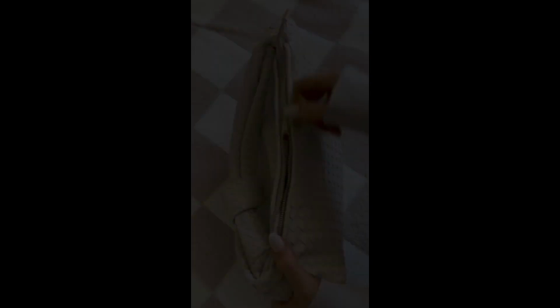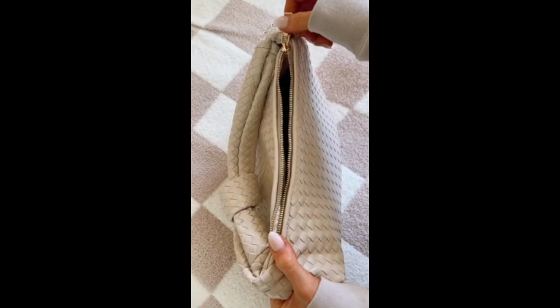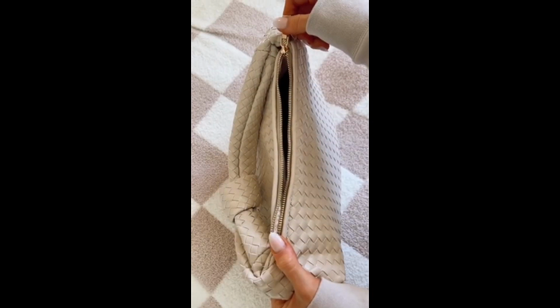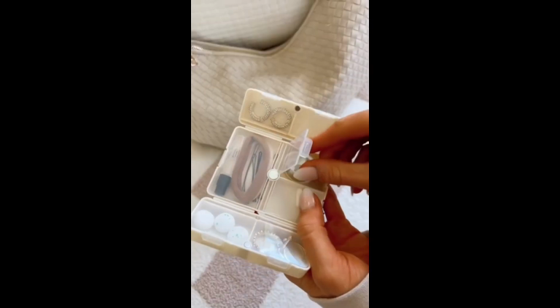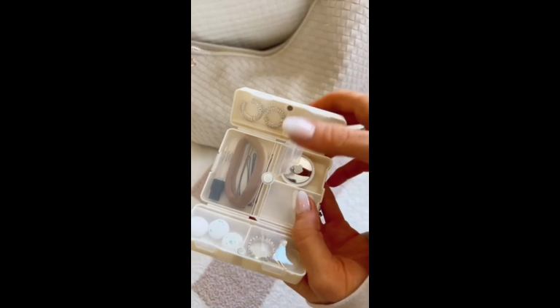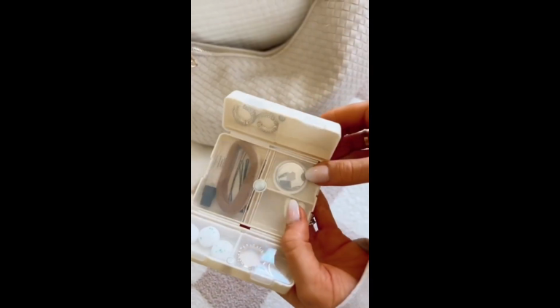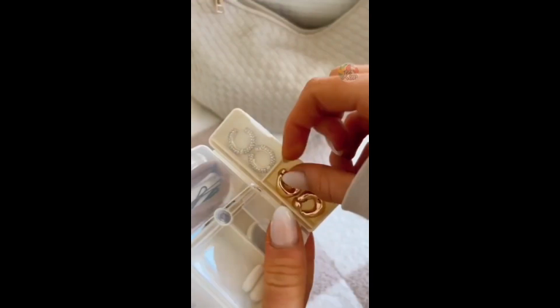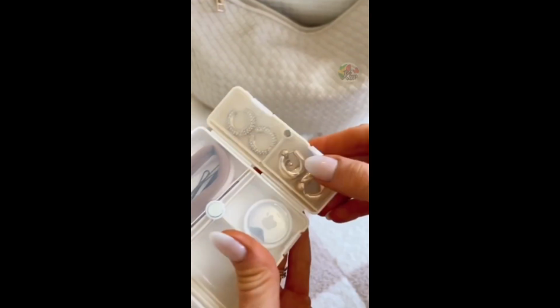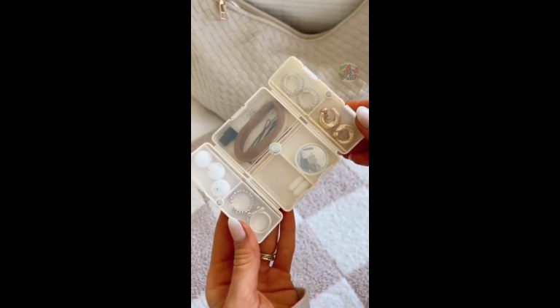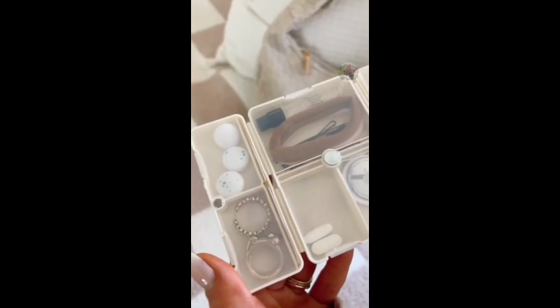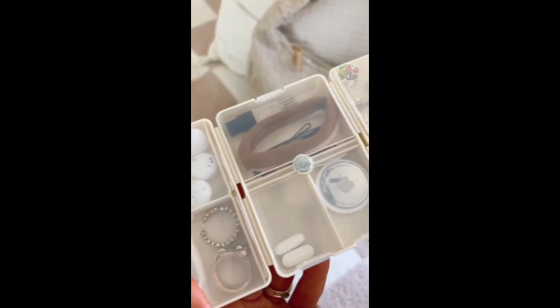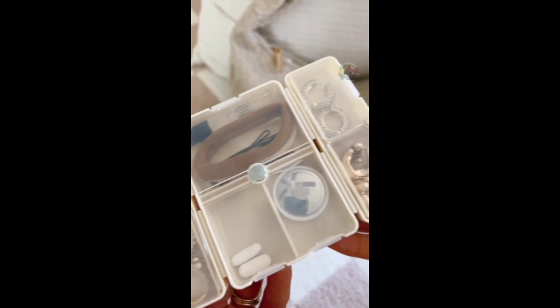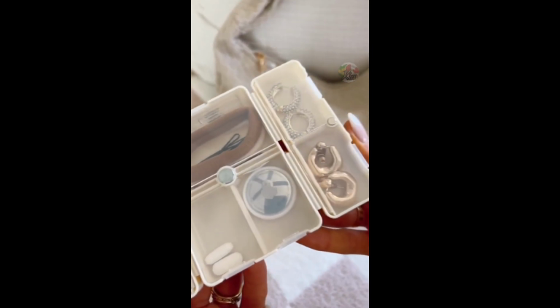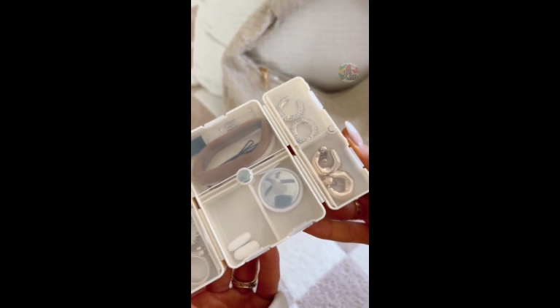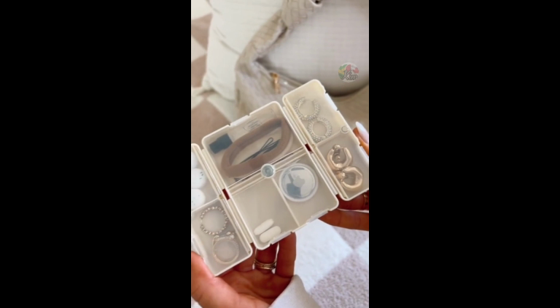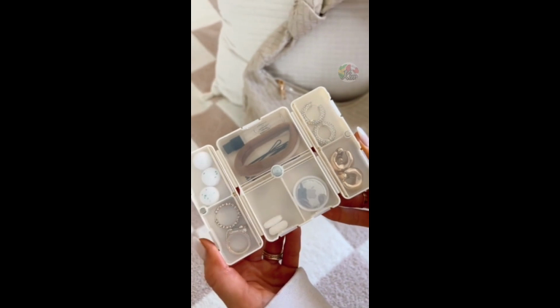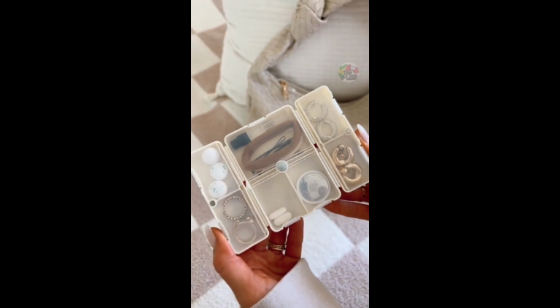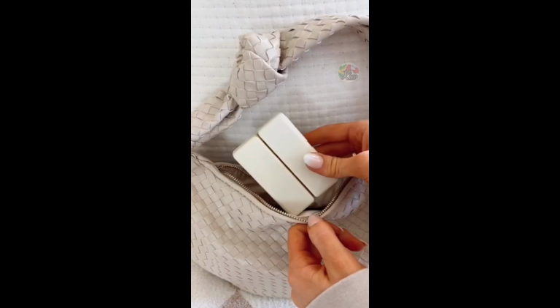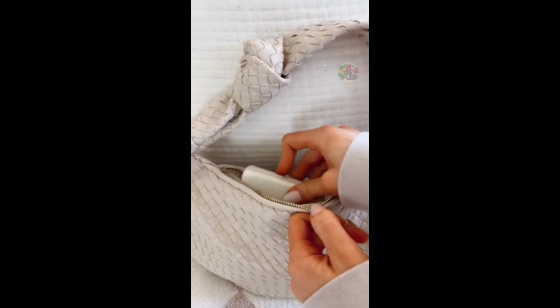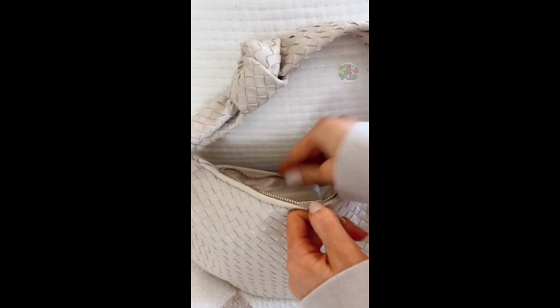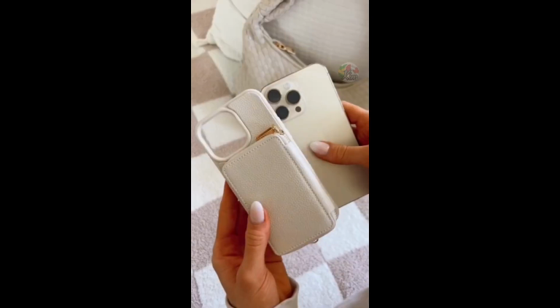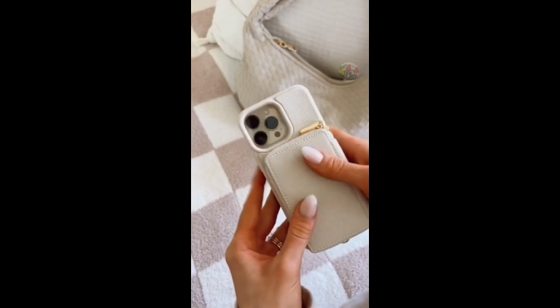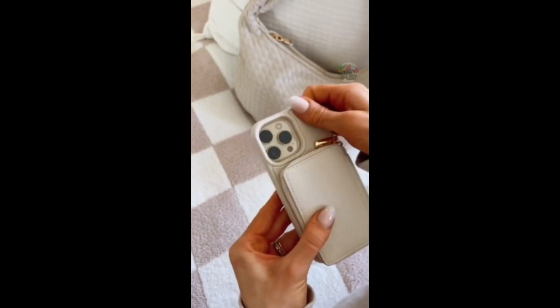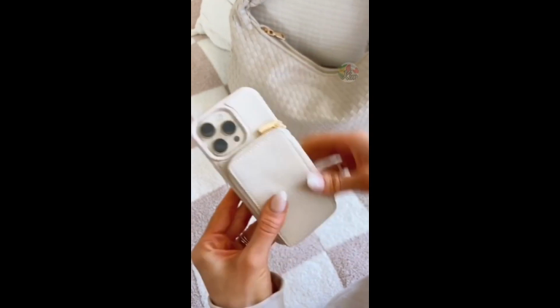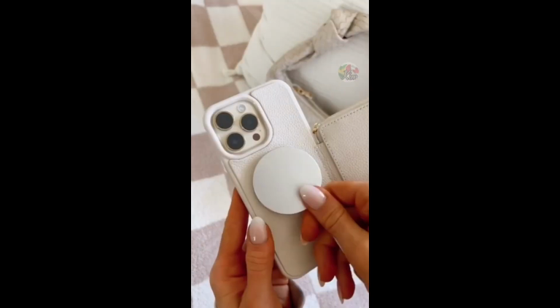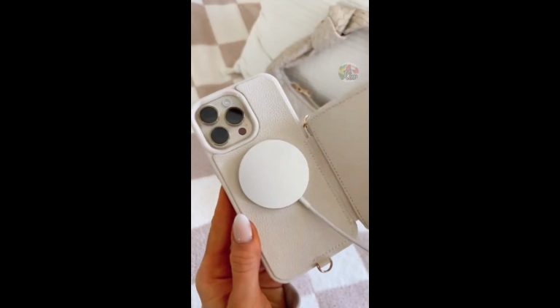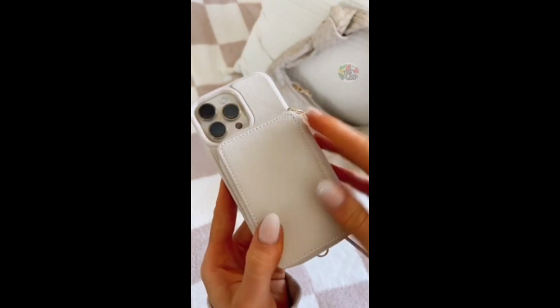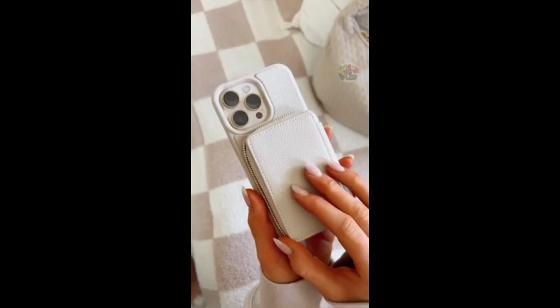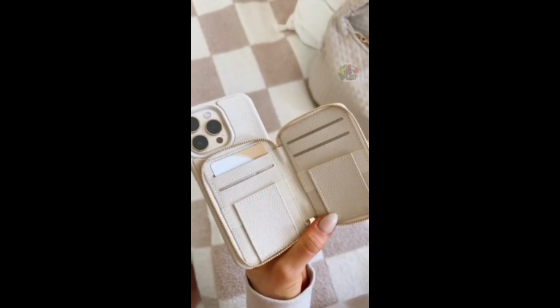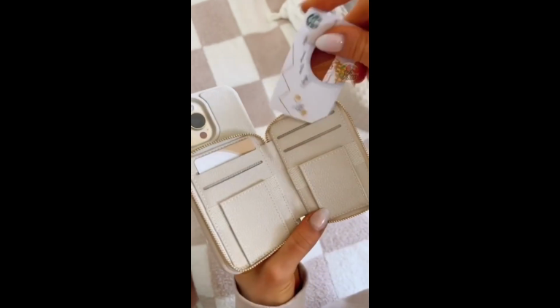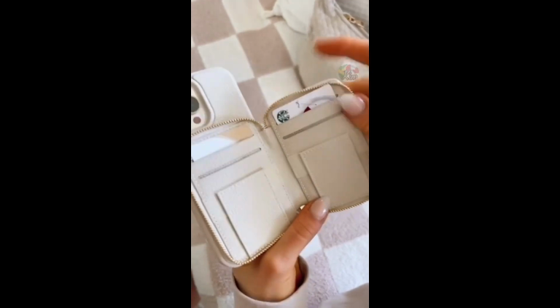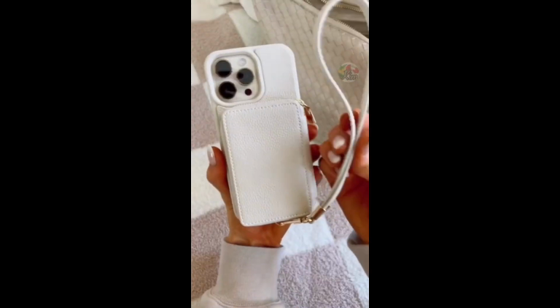Amazon handbag favorites. This pill organizer can double as an organizer for holding smaller items like jewelry, perfume, and small hair accessories. This 3-in-1 phone case is MagSafe, has a wallet built in, and can be used as a wristlet.